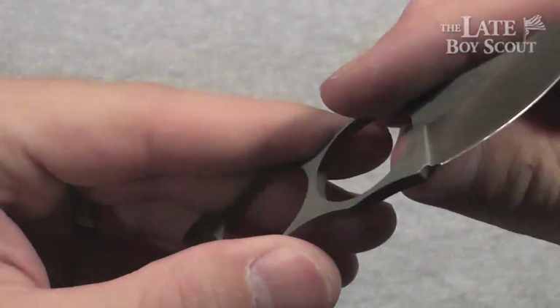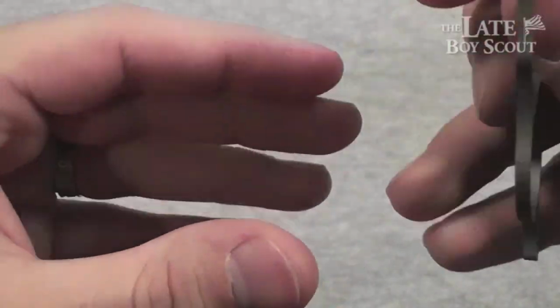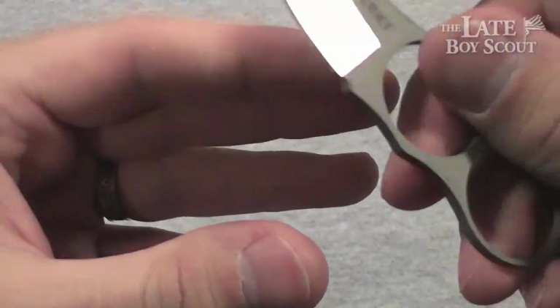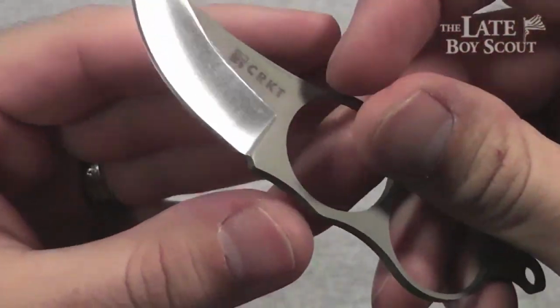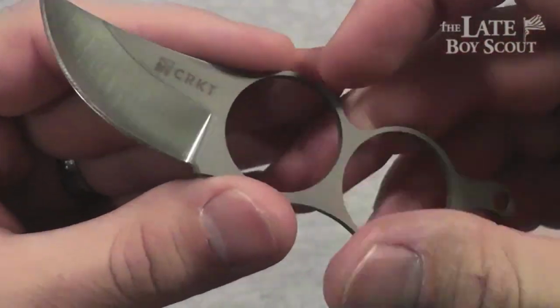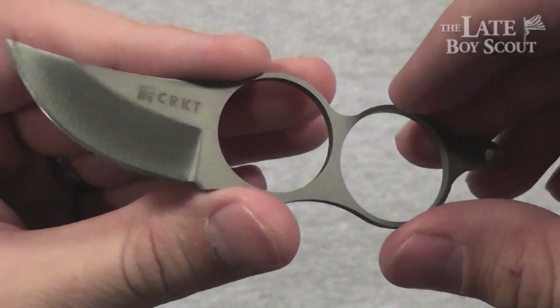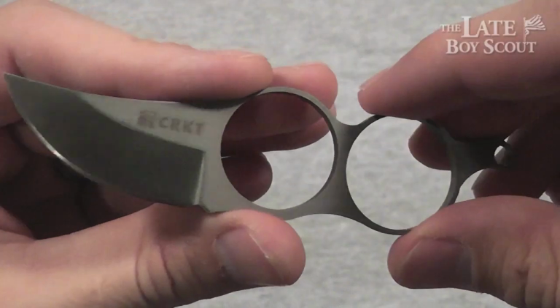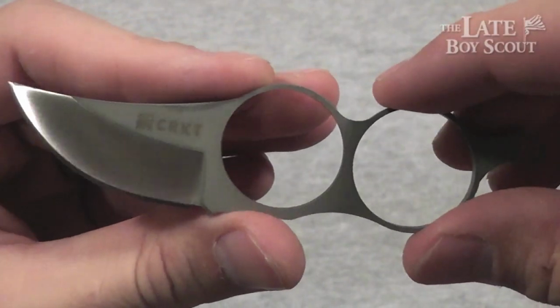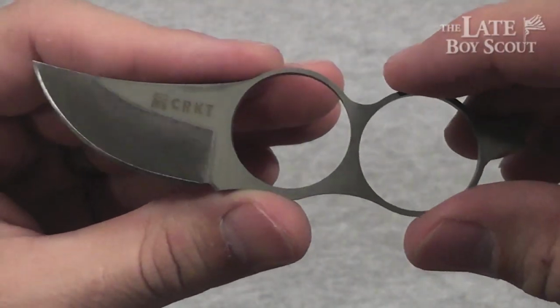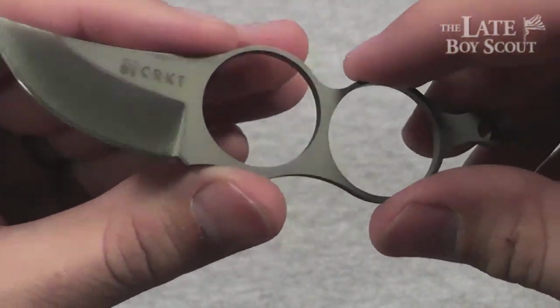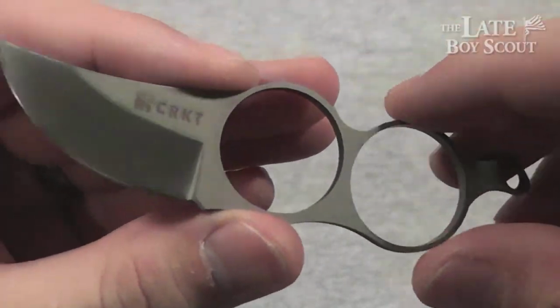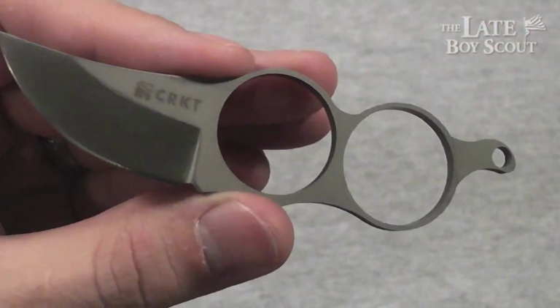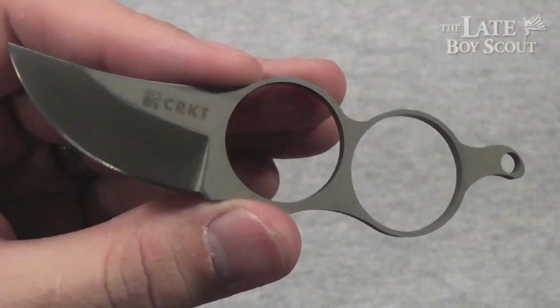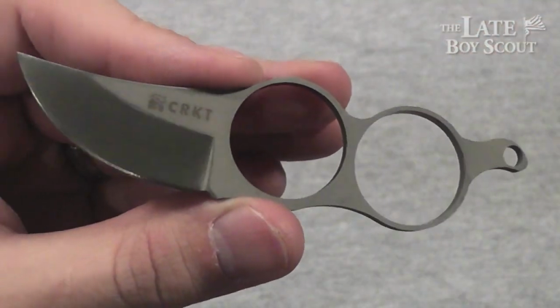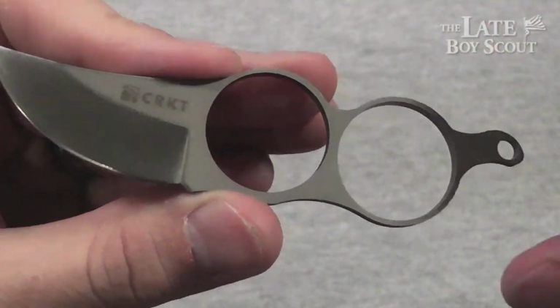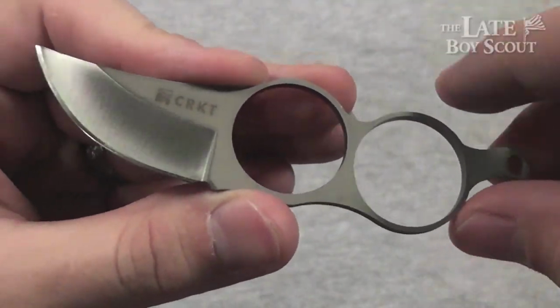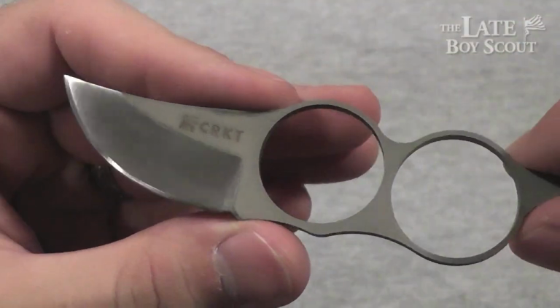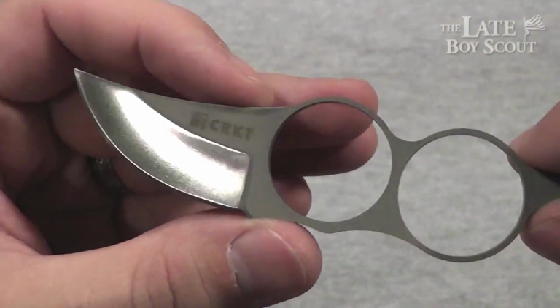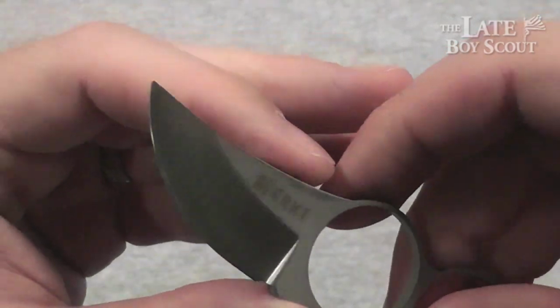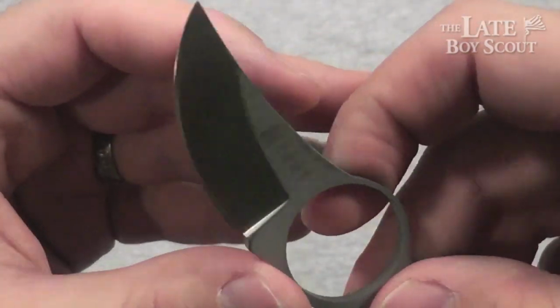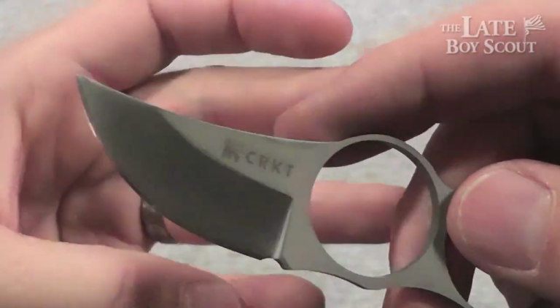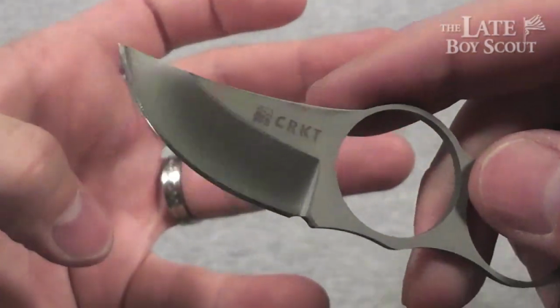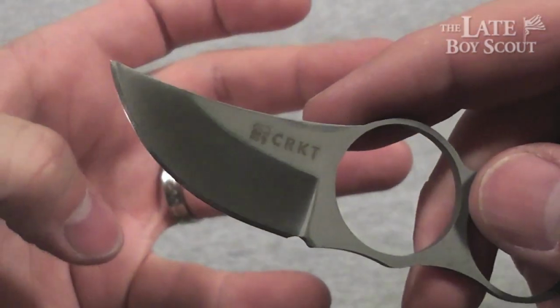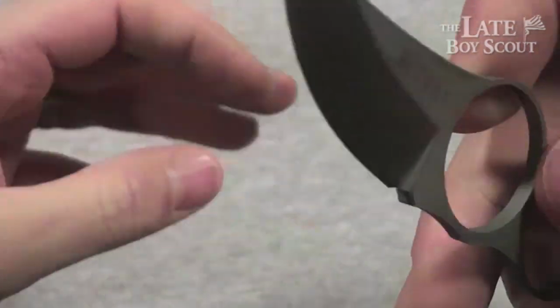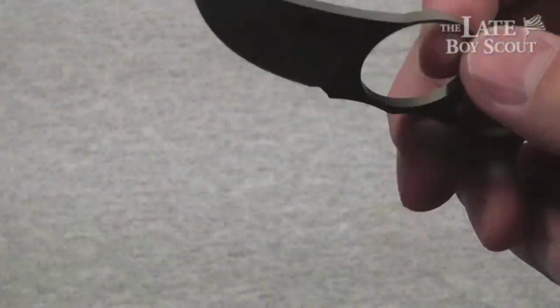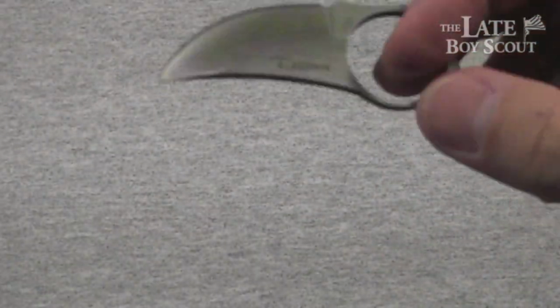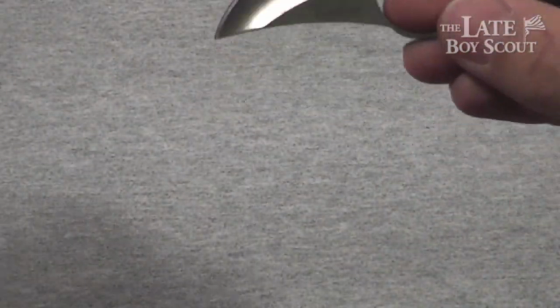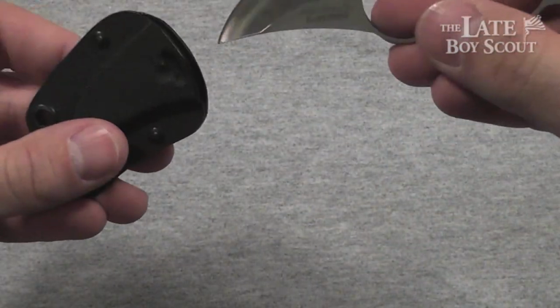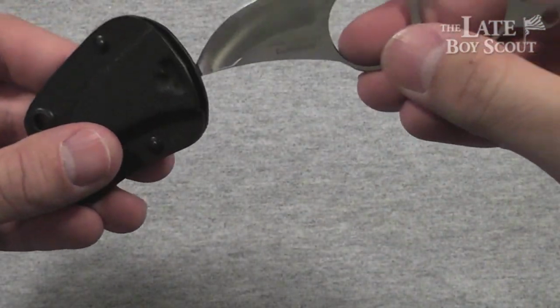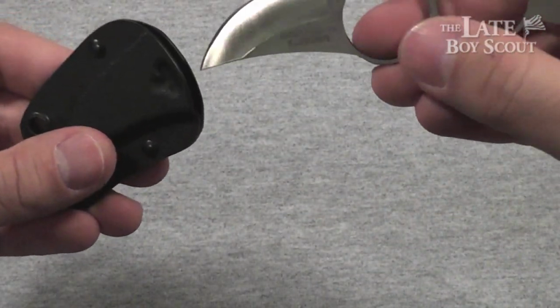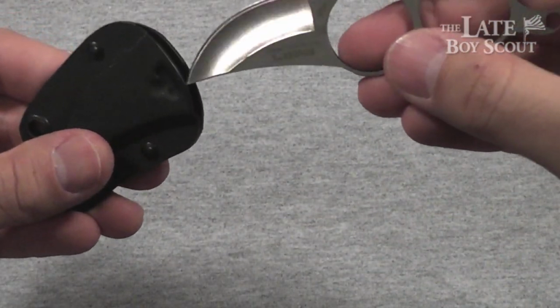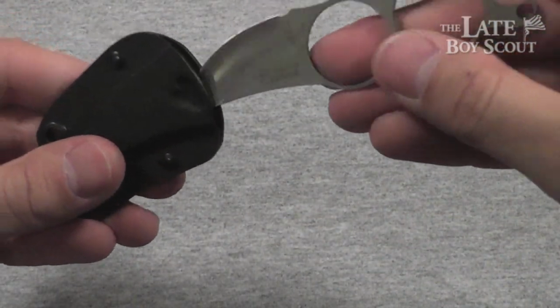If you're into neck knives, this is one worth checking out — less than $20, I'm pretty sure. Again, good for EDC tasks and also good as perhaps a last ditch knife.